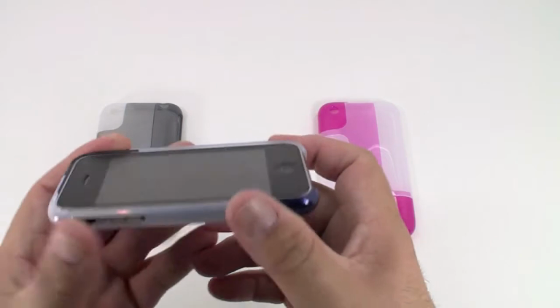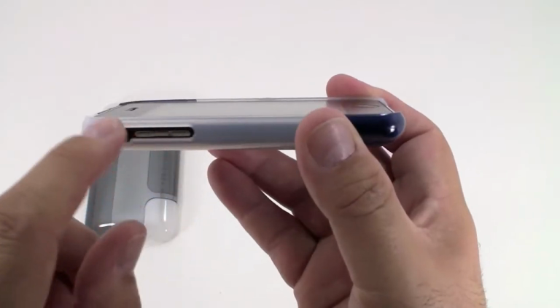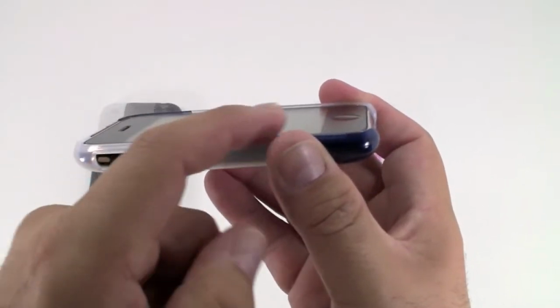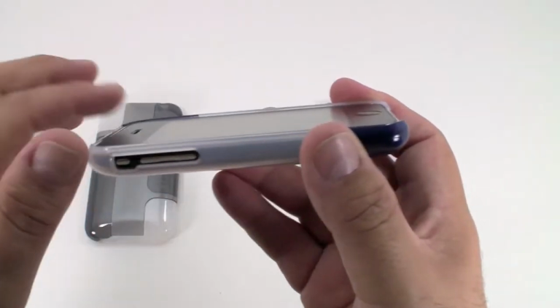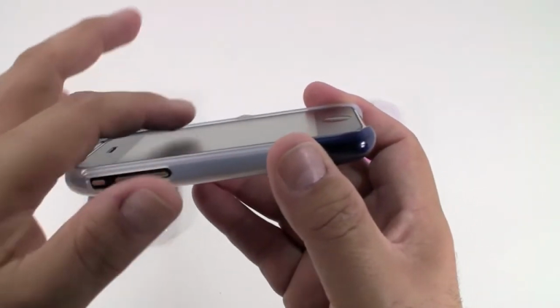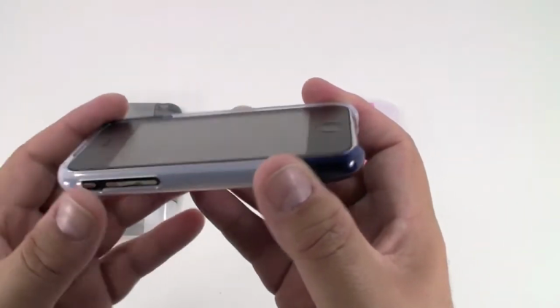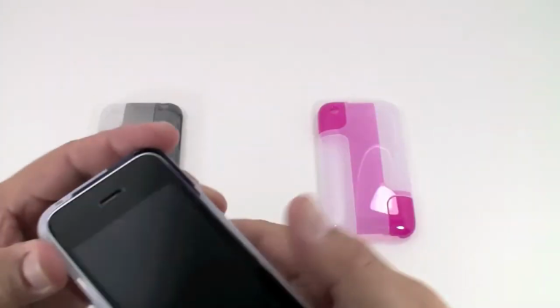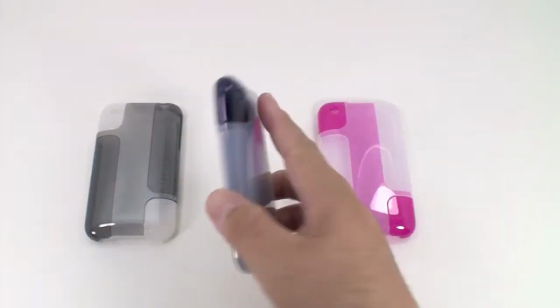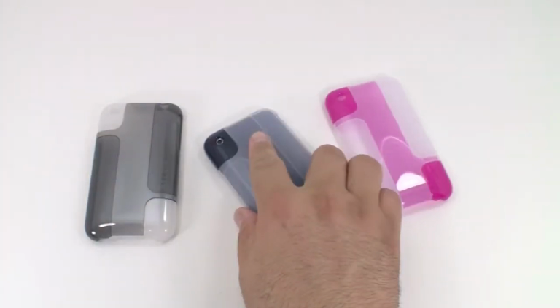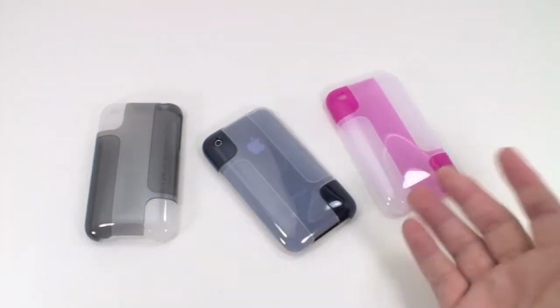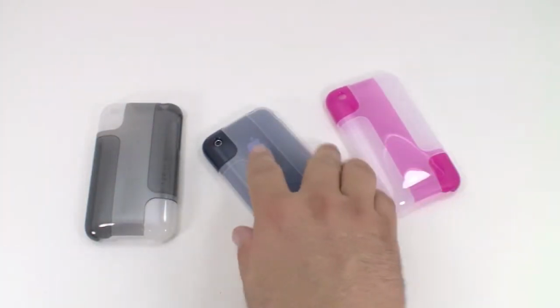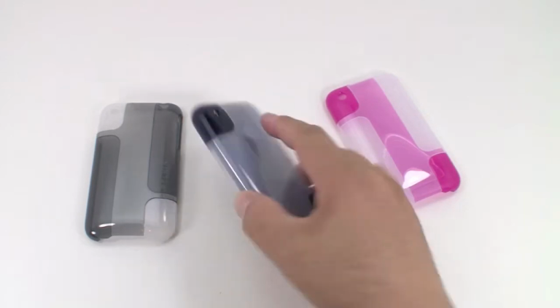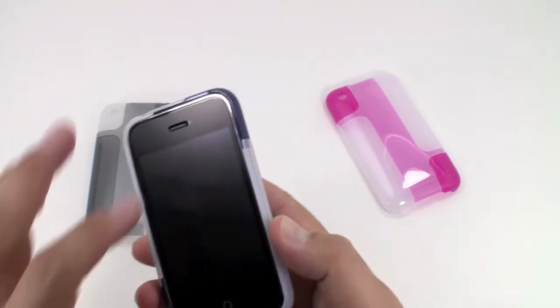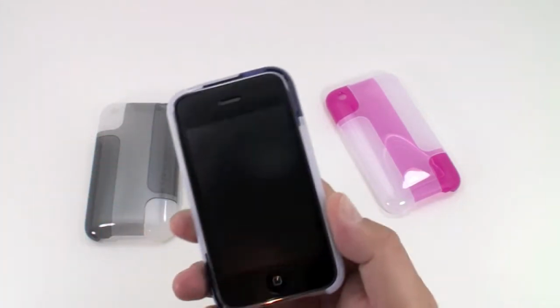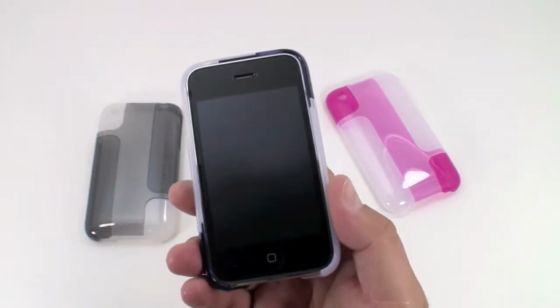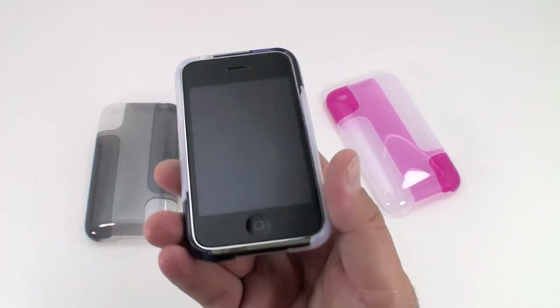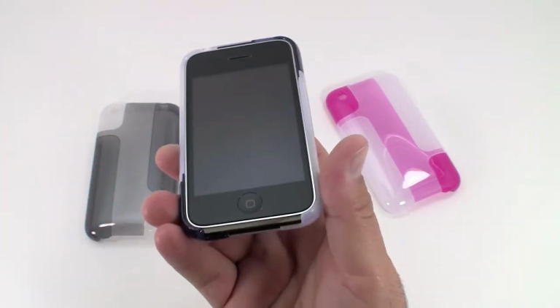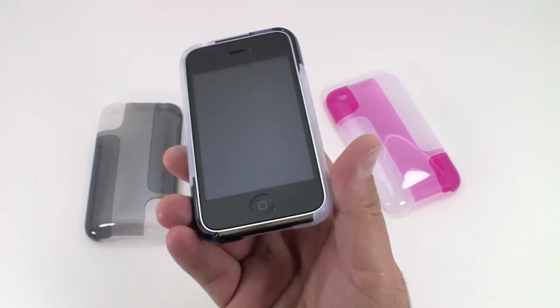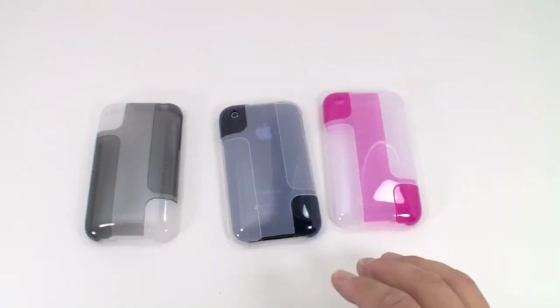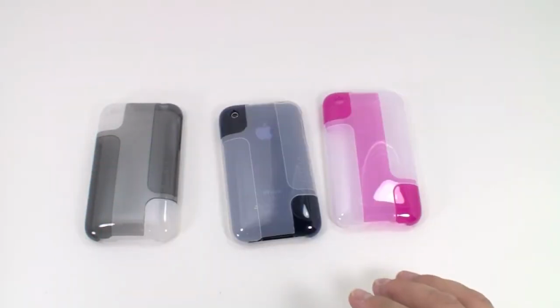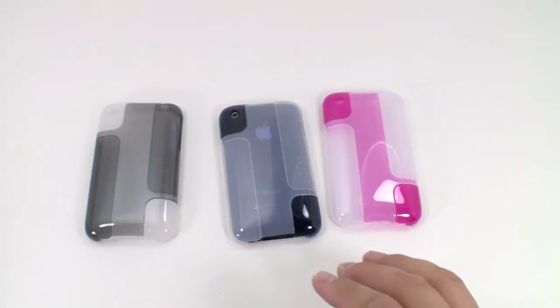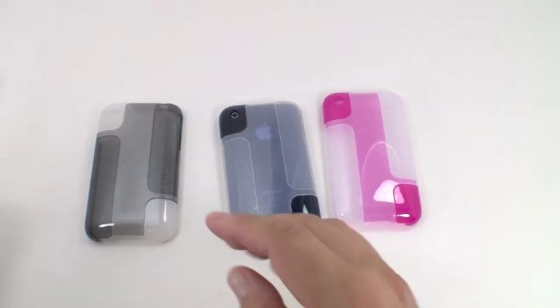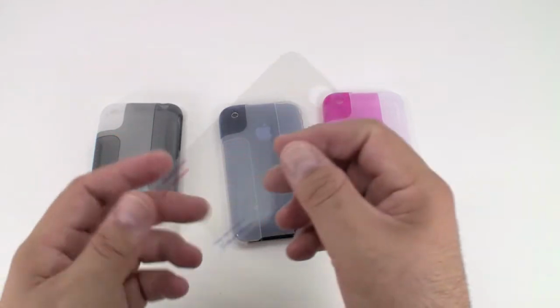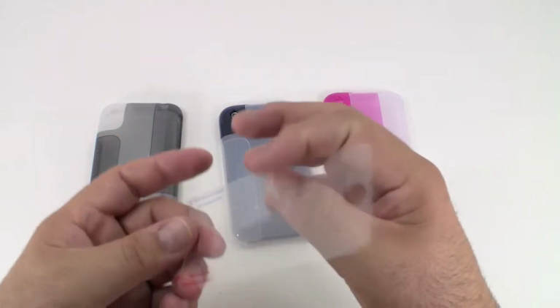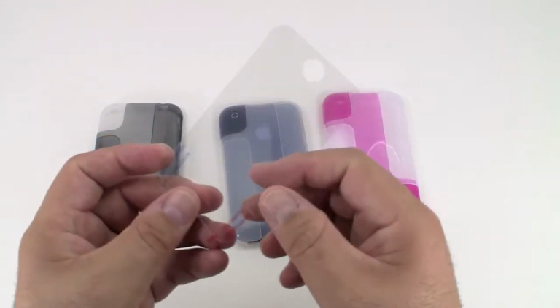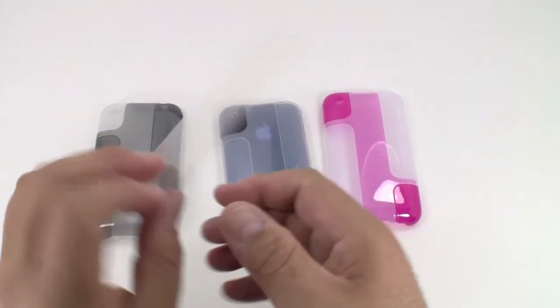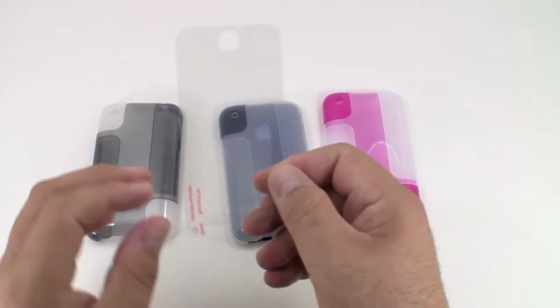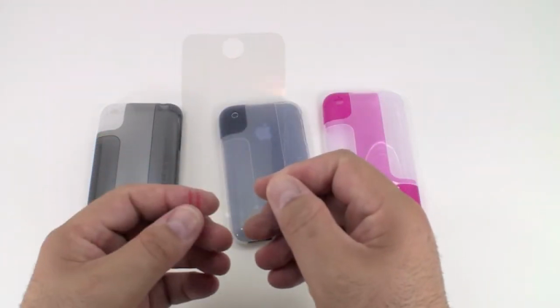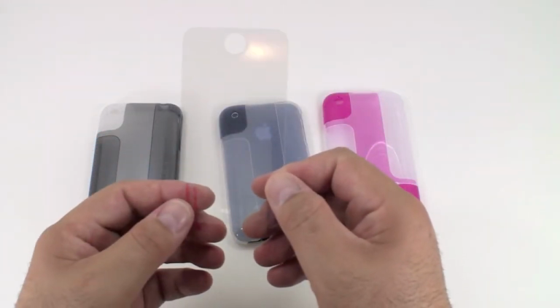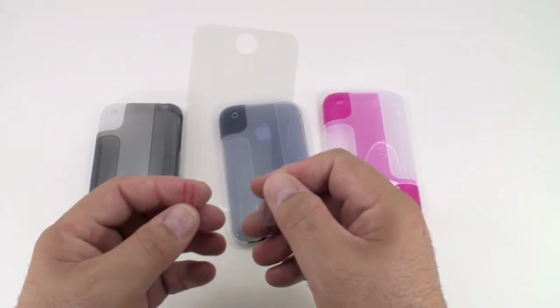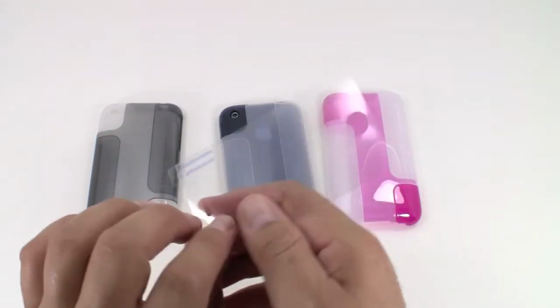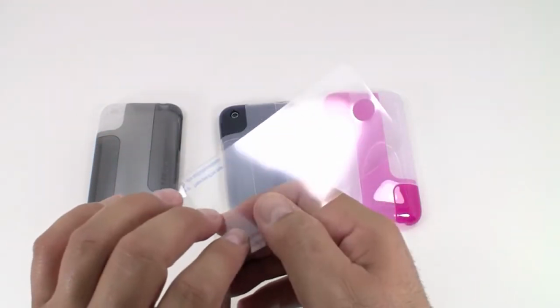There is a small lip across the top, so if you lay your phone face down, you don't have to worry about the surface actually touching your iPhone screen. Each Belkin Hue case also comes with one LCD screen protector, so you have full protection on your iPhone.